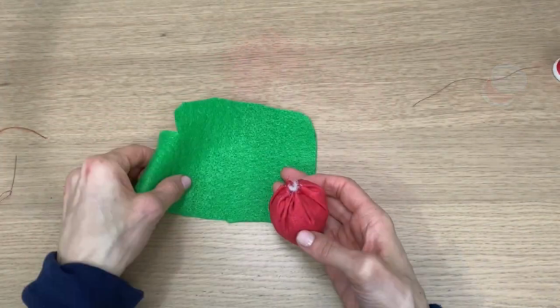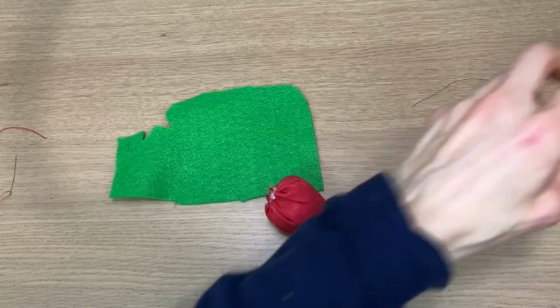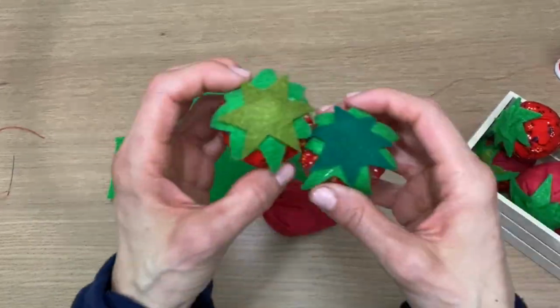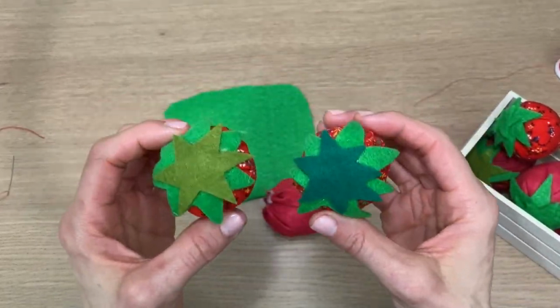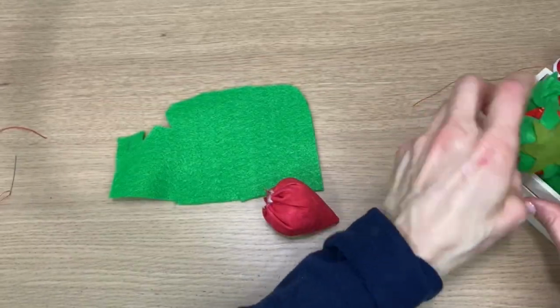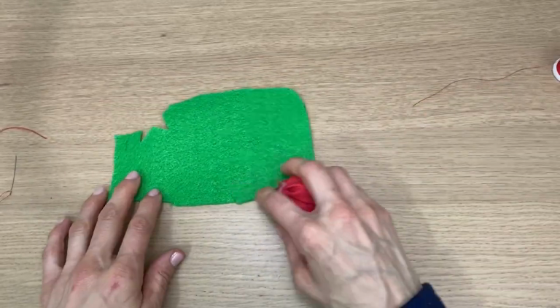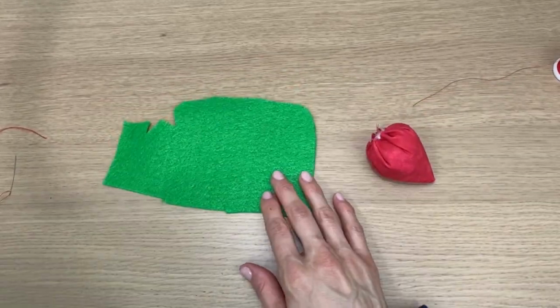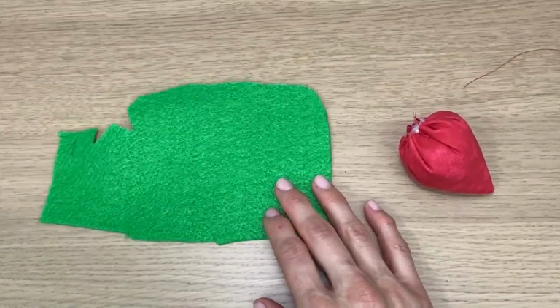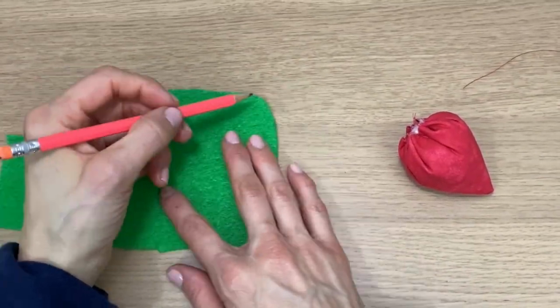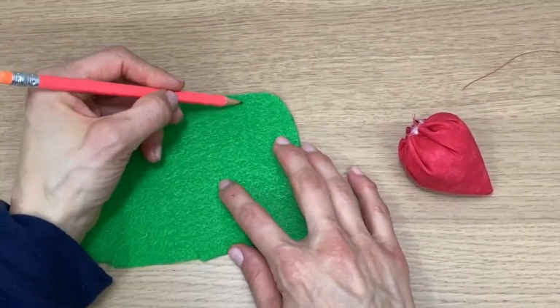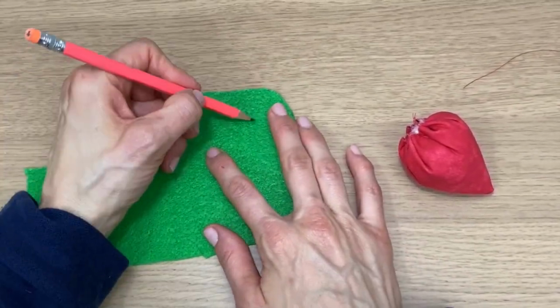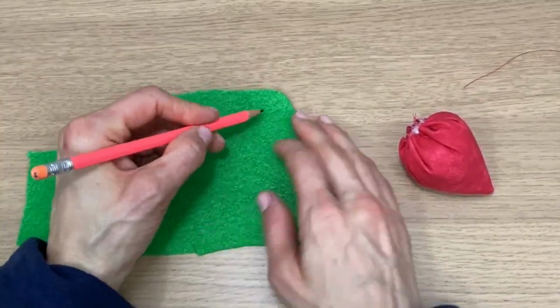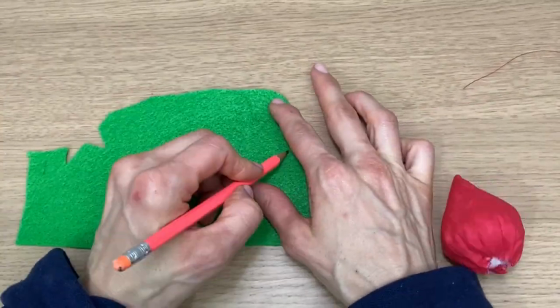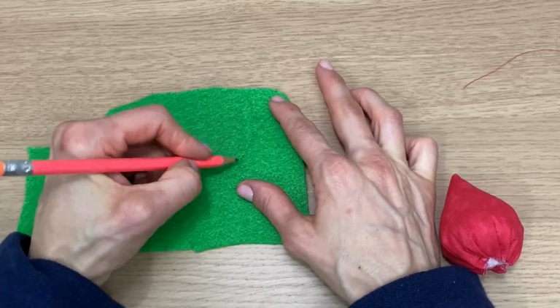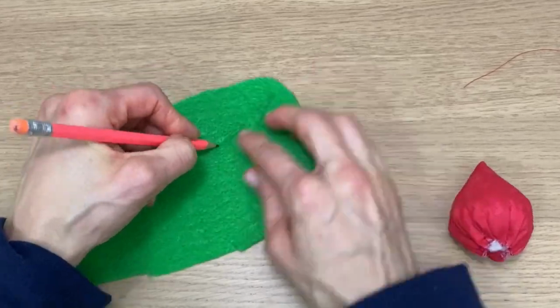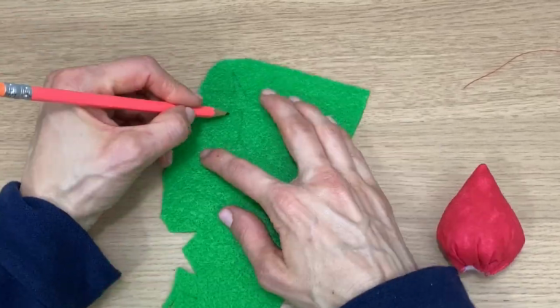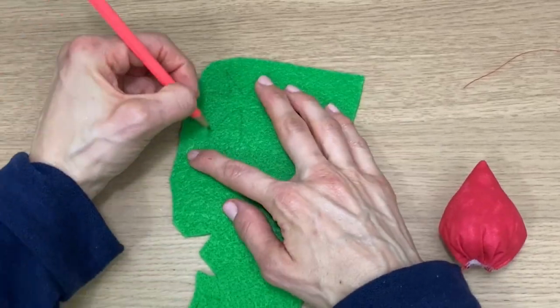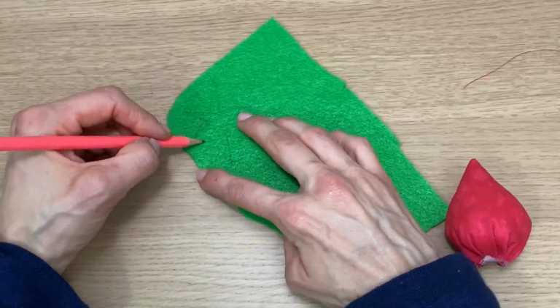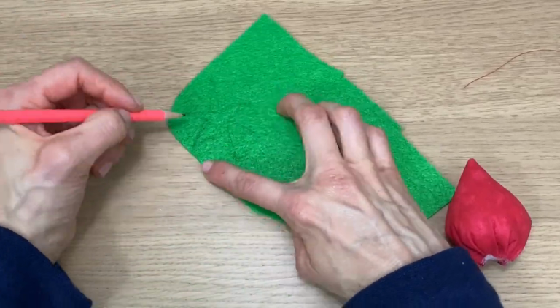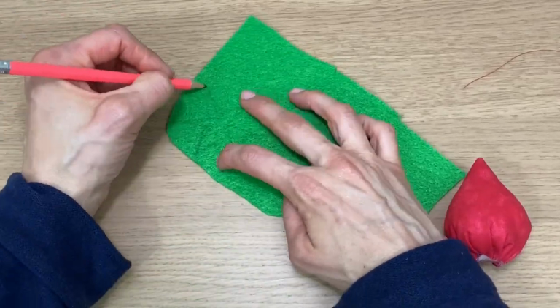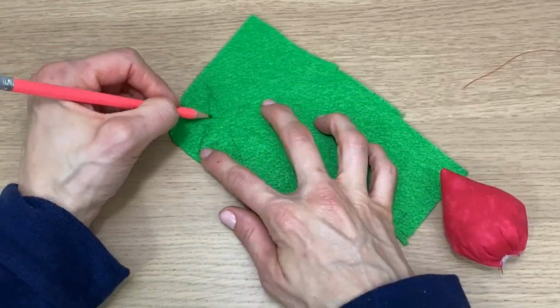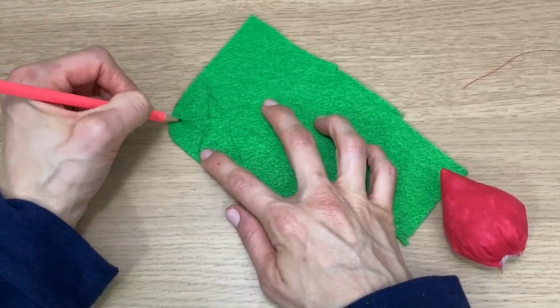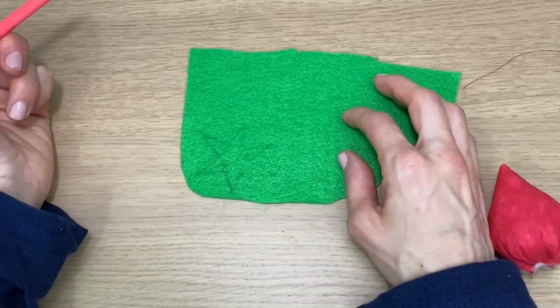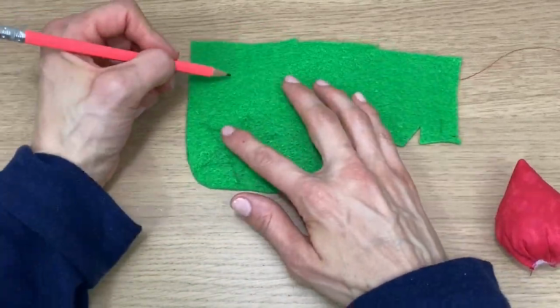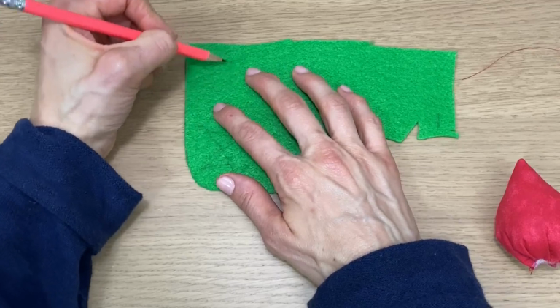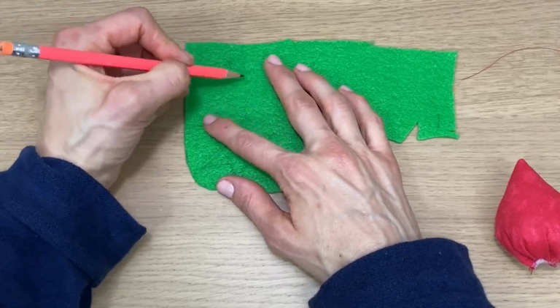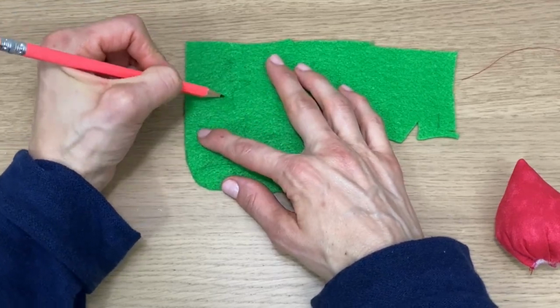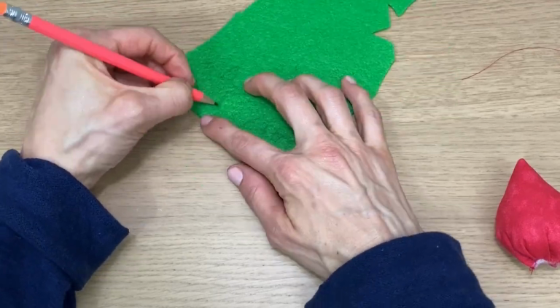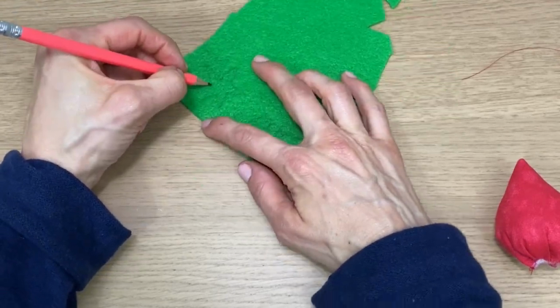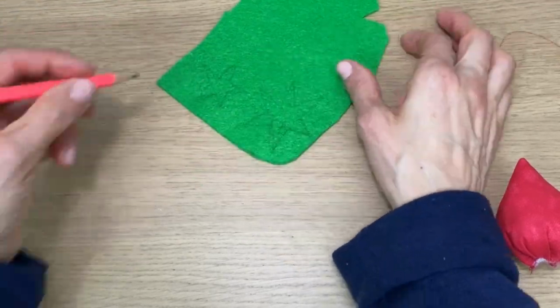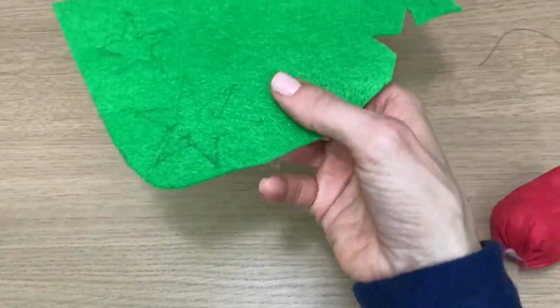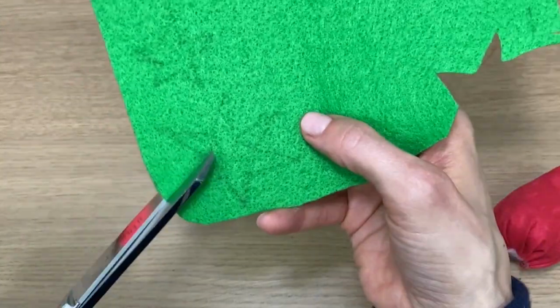The strawberry tops can be fun because you can change up the colors. I made sort of a star with many different points, just freehand, and cut that out. Then I made a smaller one on top as well, just to top it off.